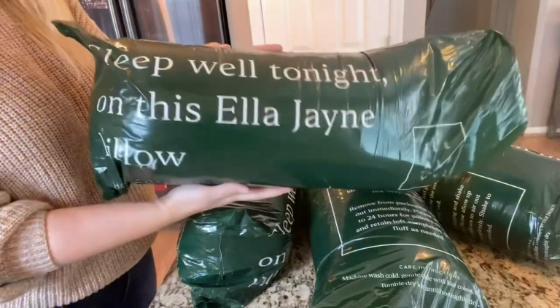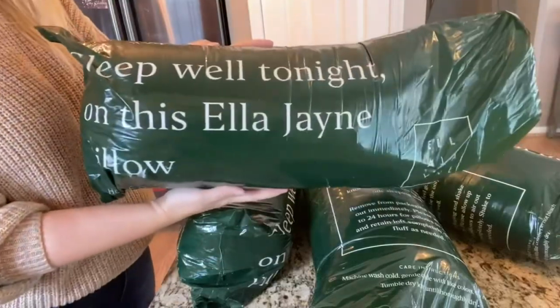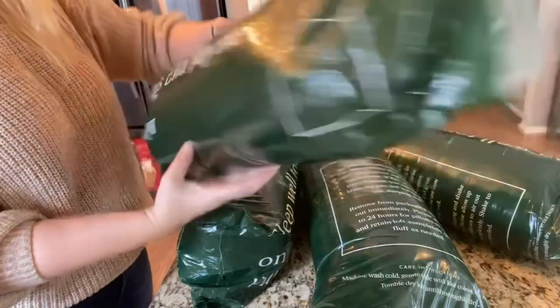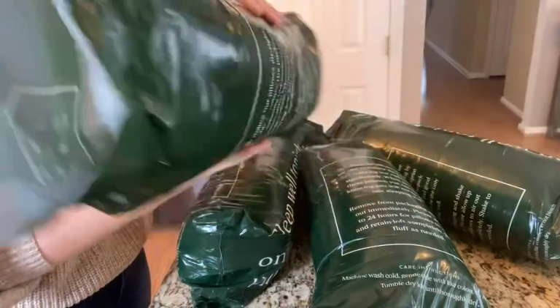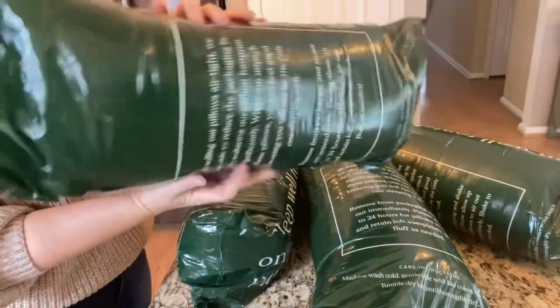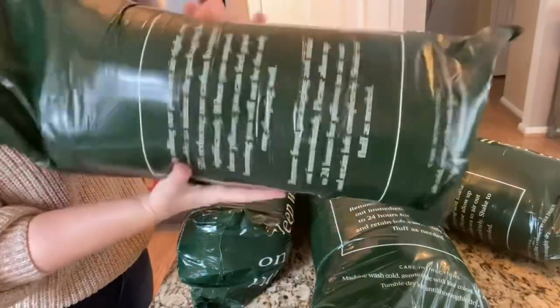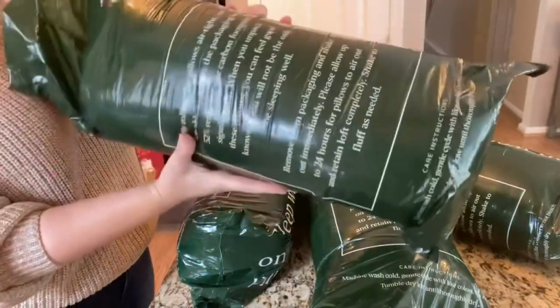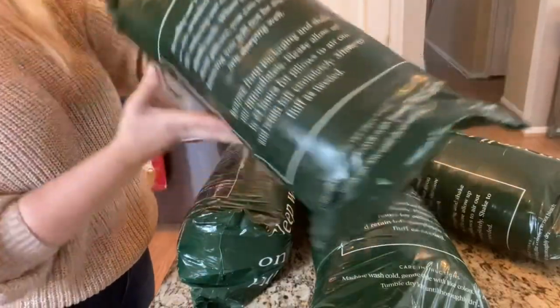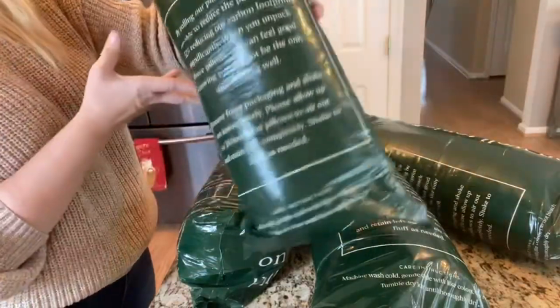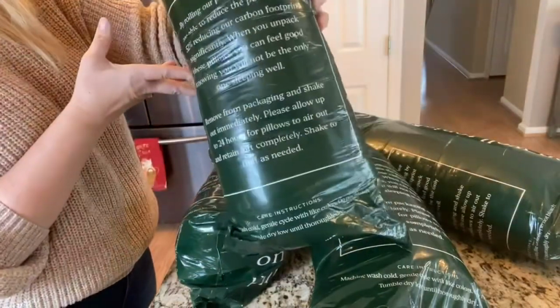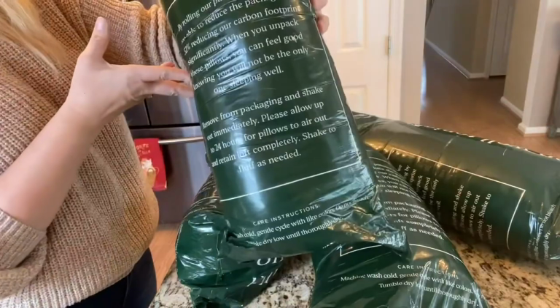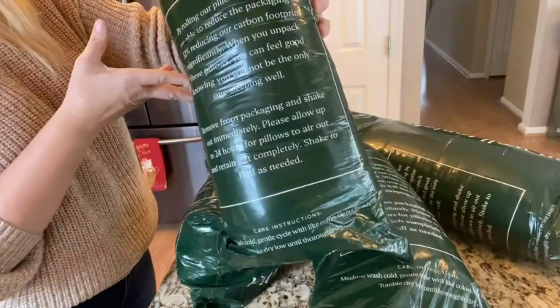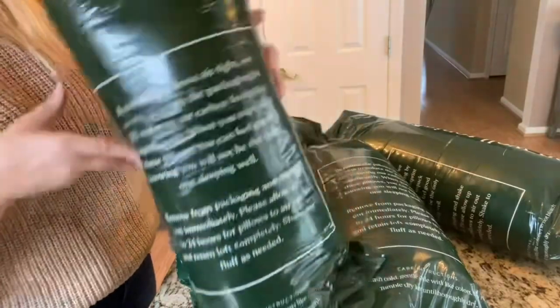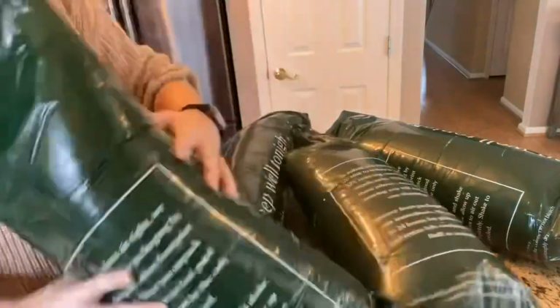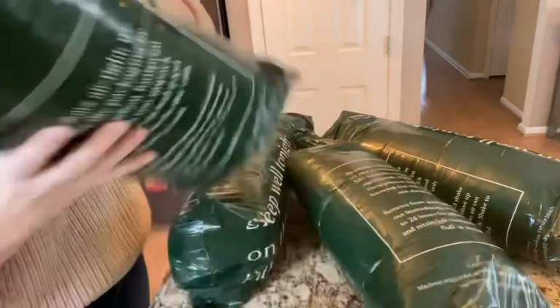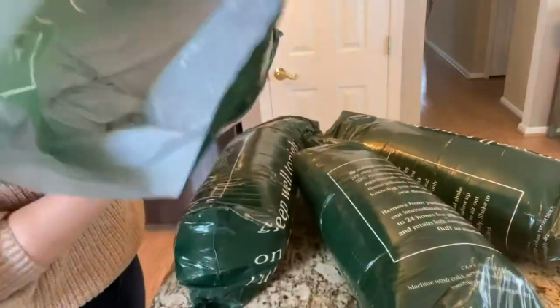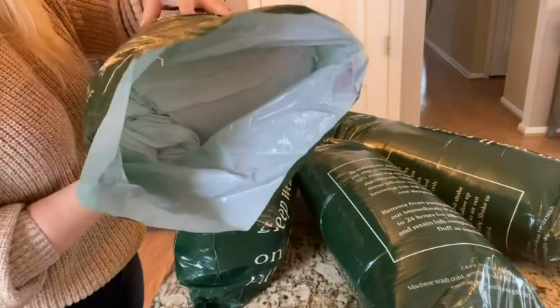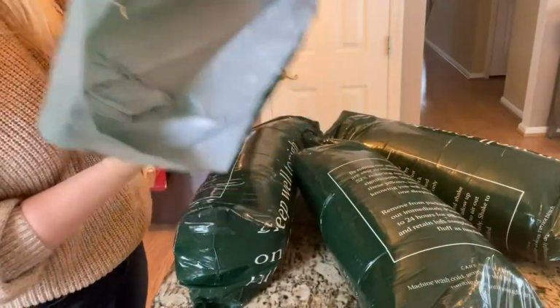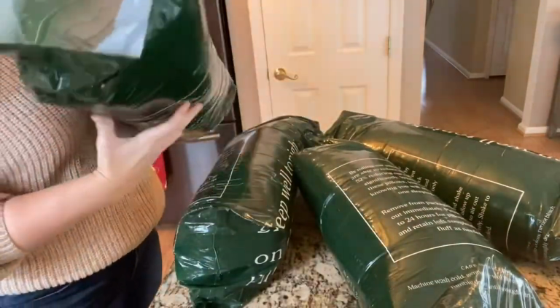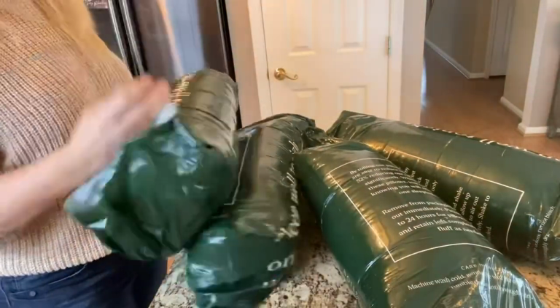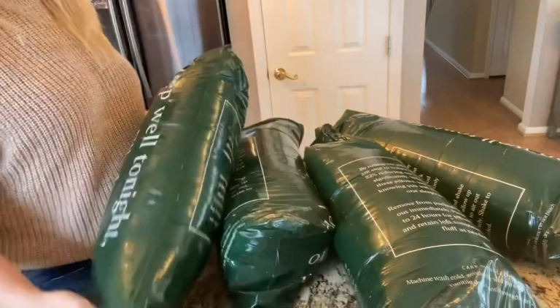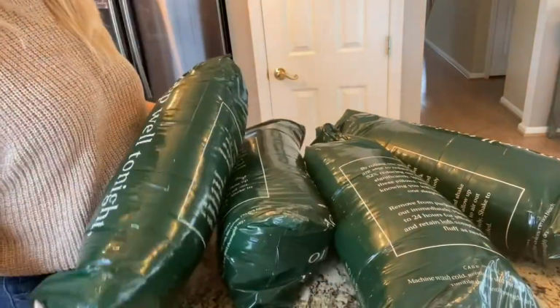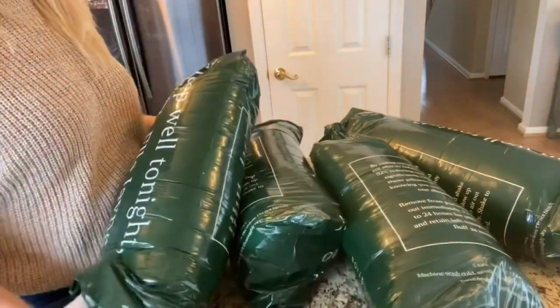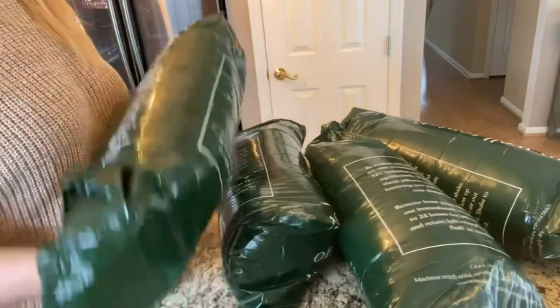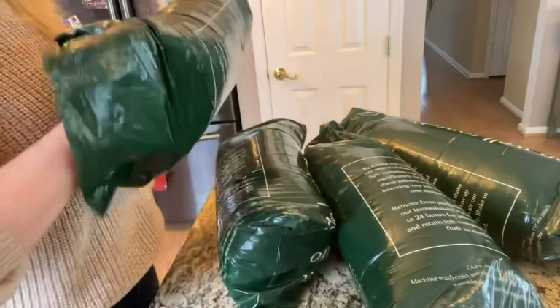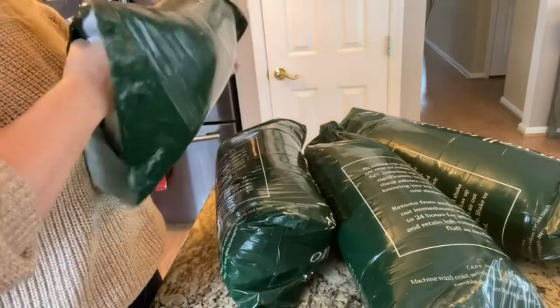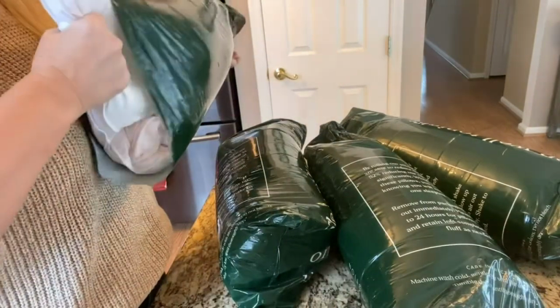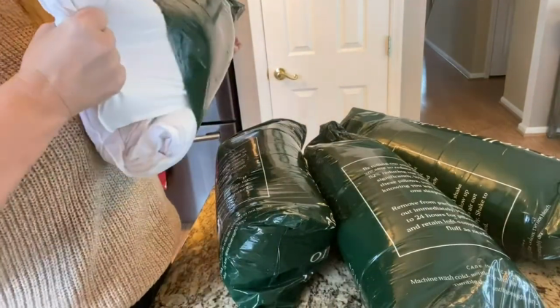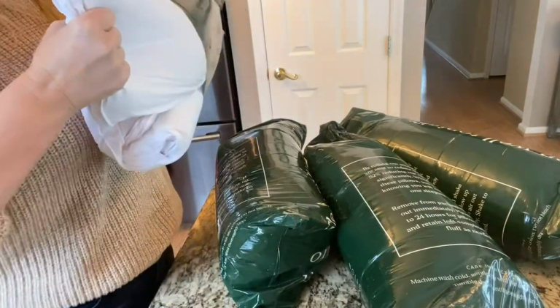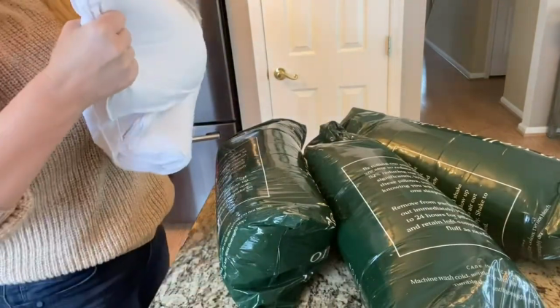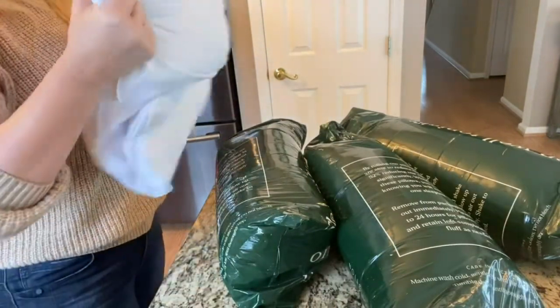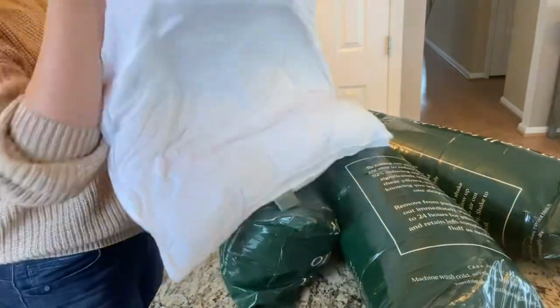Okay everyone, how often are we replacing our pillows? That's a serious question. I really have no idea, but it just kind of approached that time in our house. So I grabbed a bunch of these. We have a couple of different sizes here — we've got the king and the standard size.